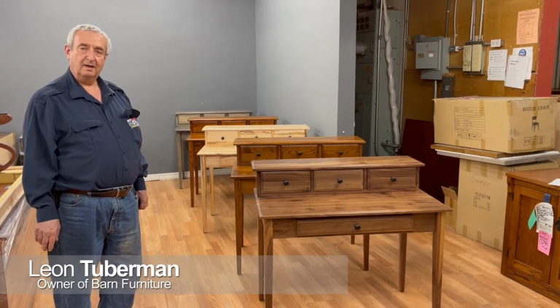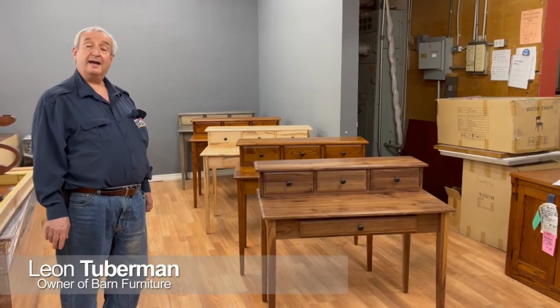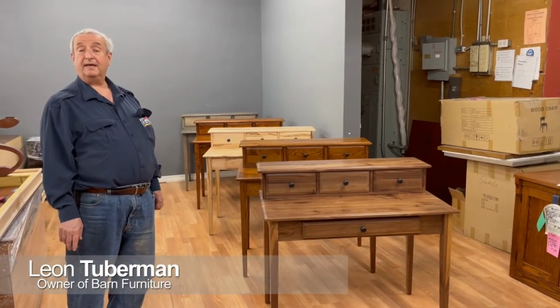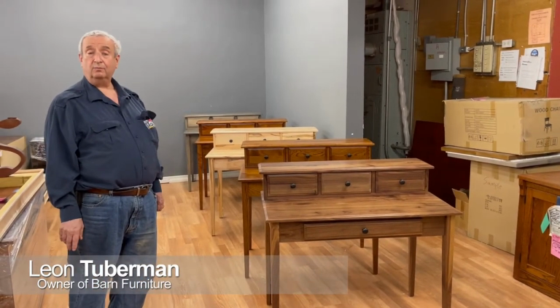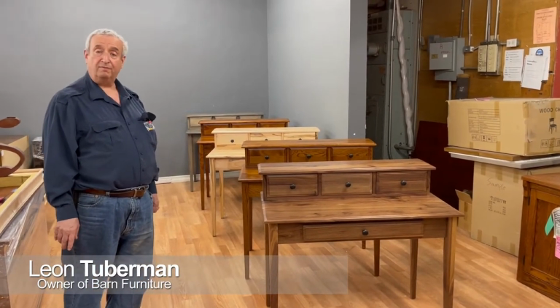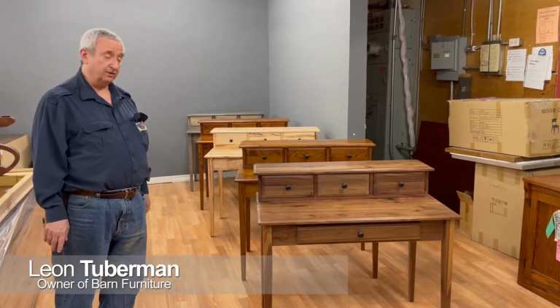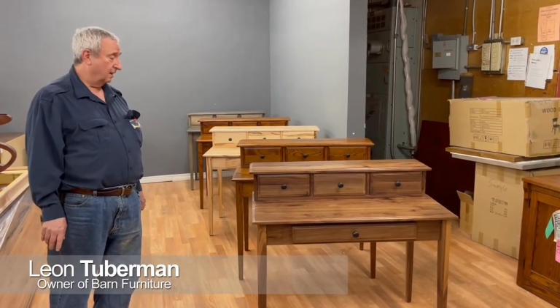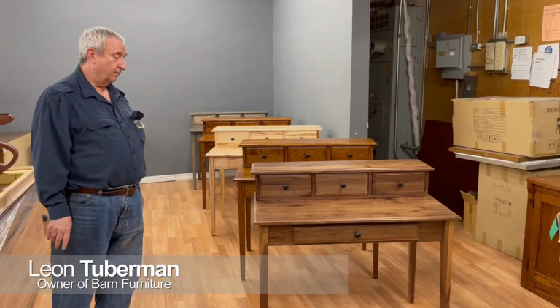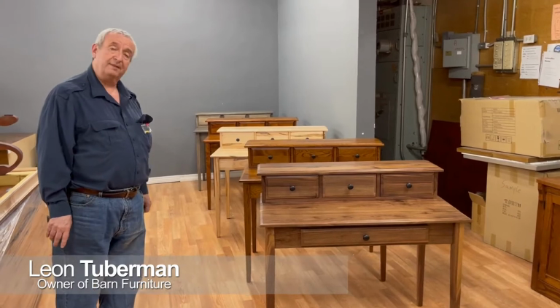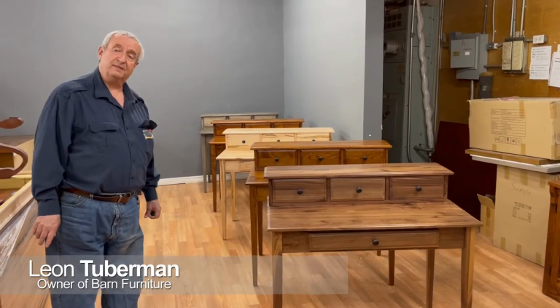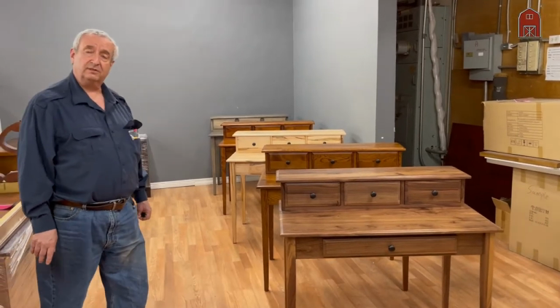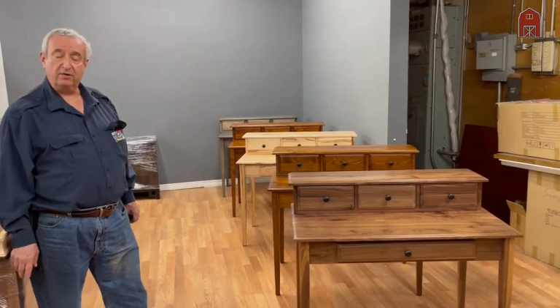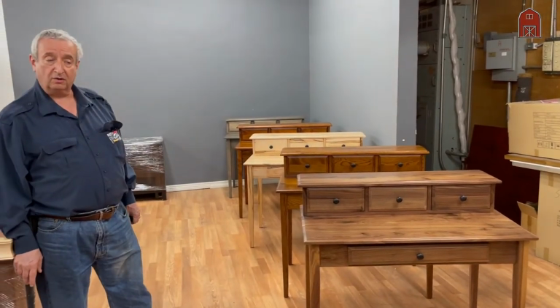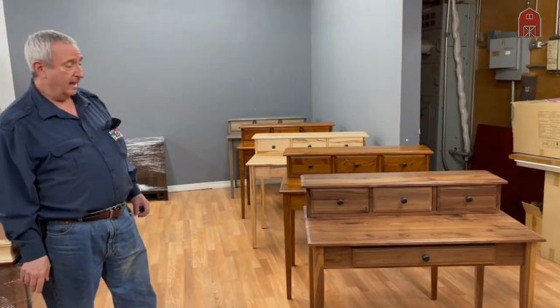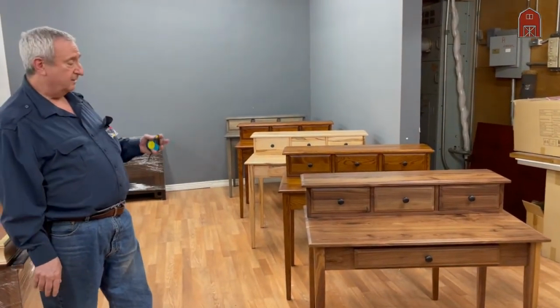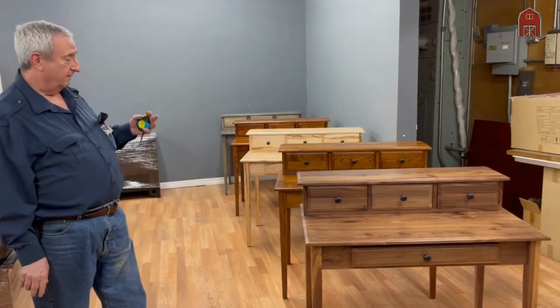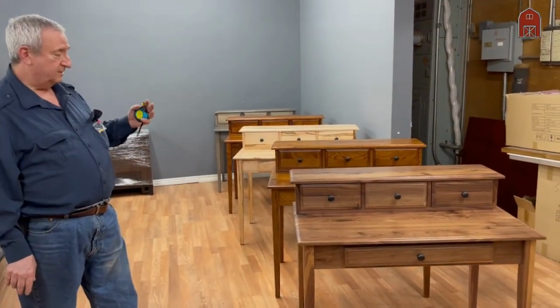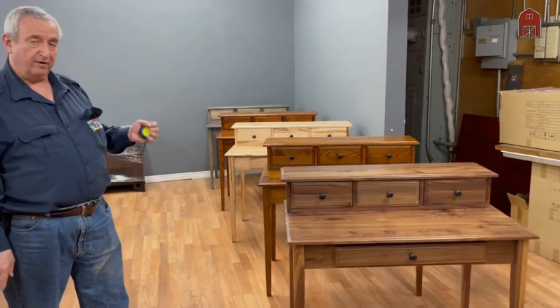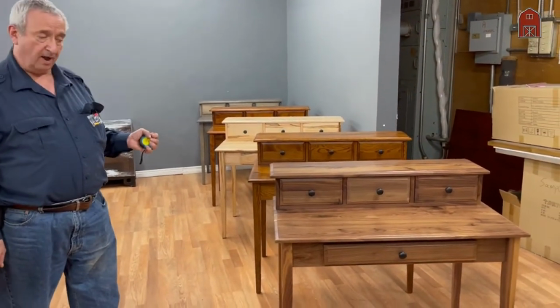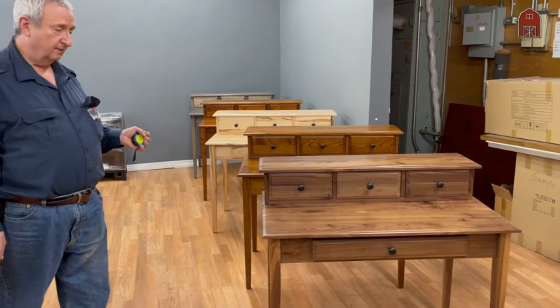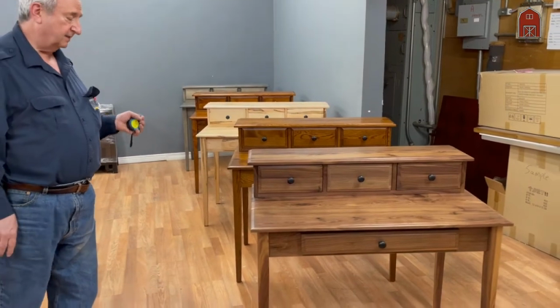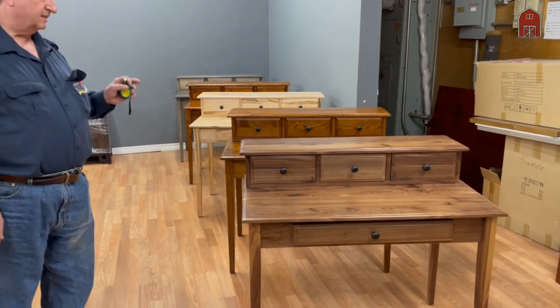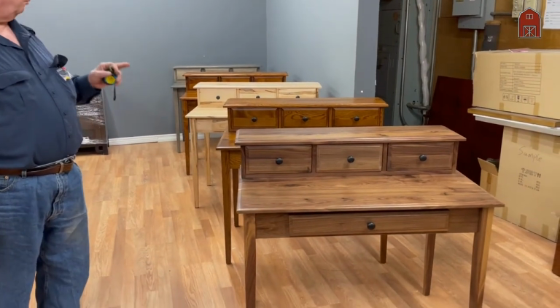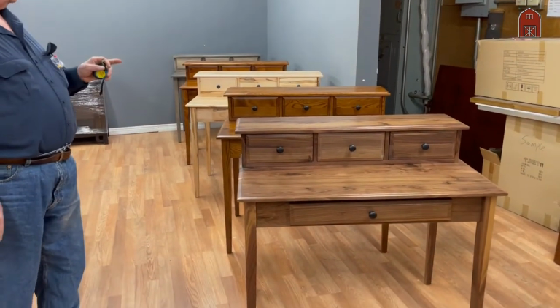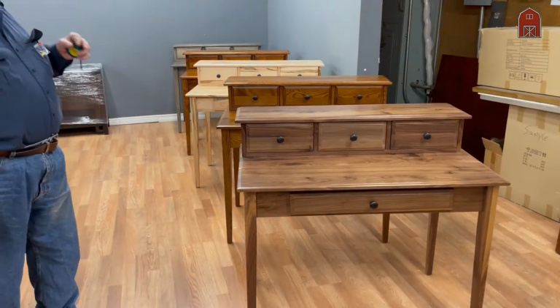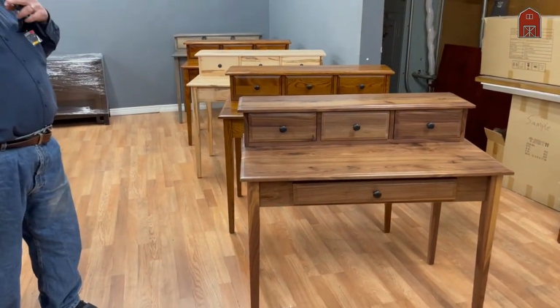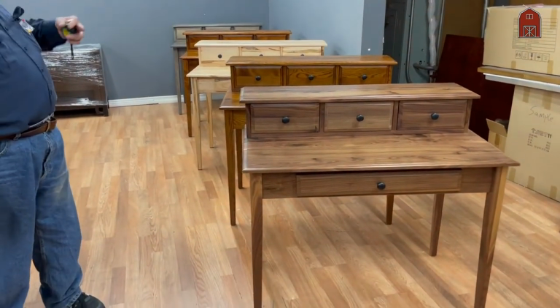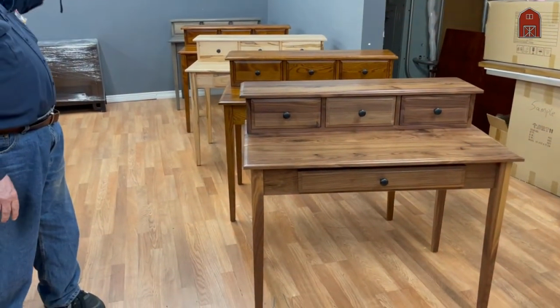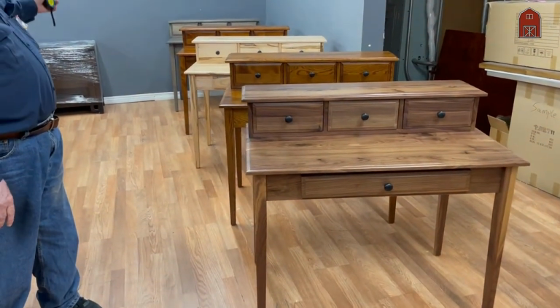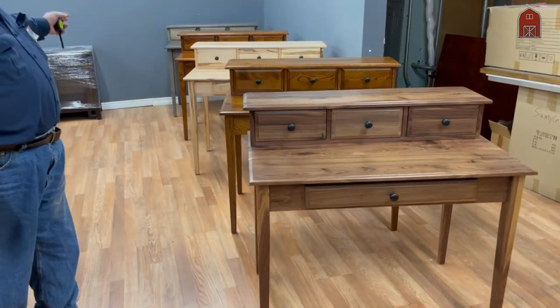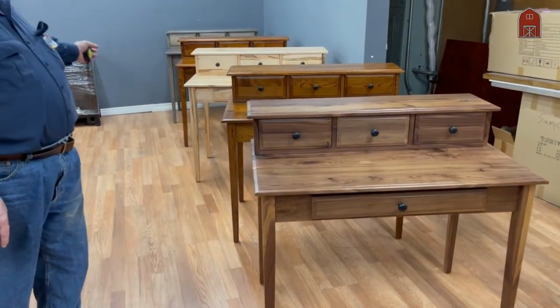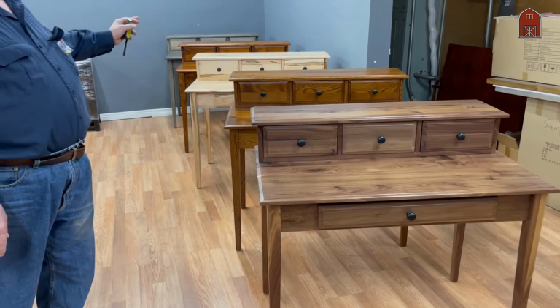Hi, I'm Leon with Barn Furniture. We're a family owned business nearly 100 years old, and this is one of our newer products. It's a very simple writing desk that we're offering in a variety of designs and woods.